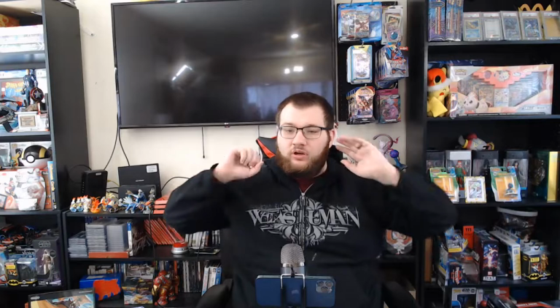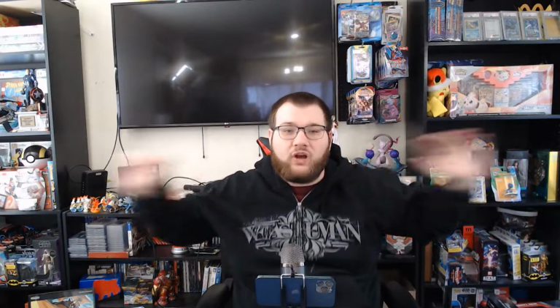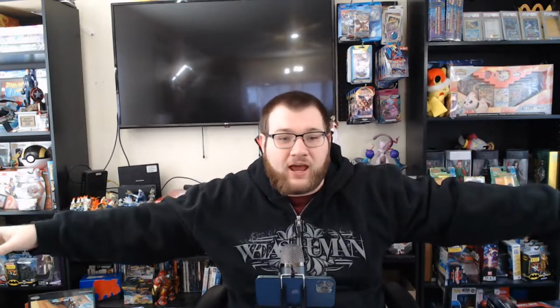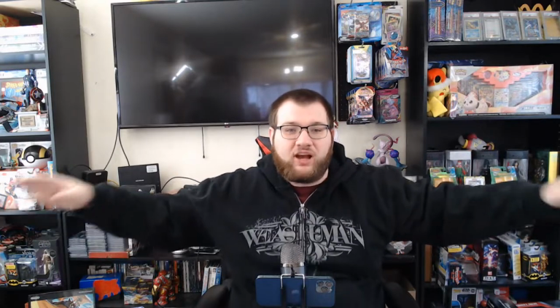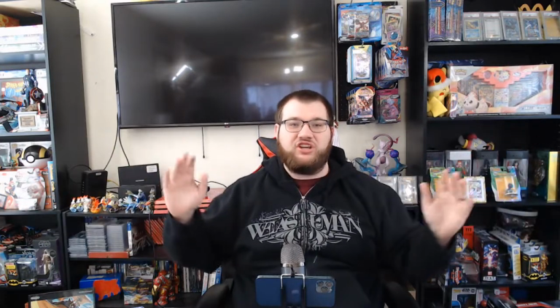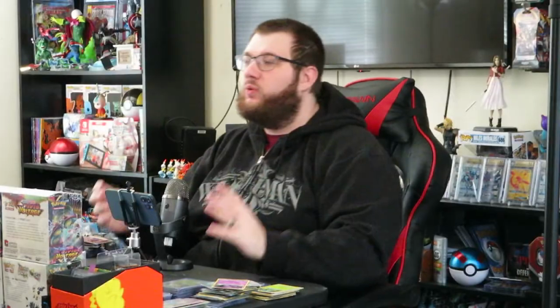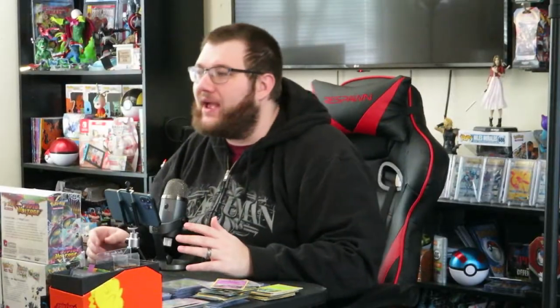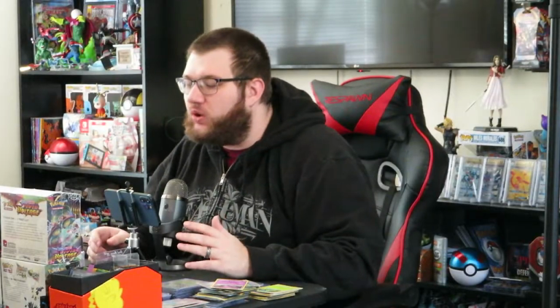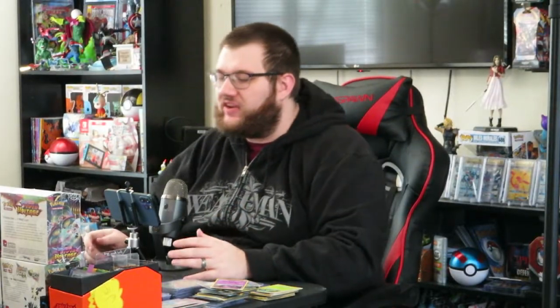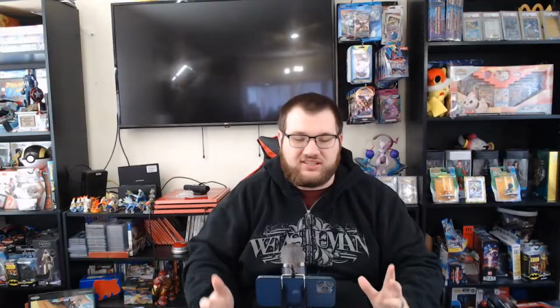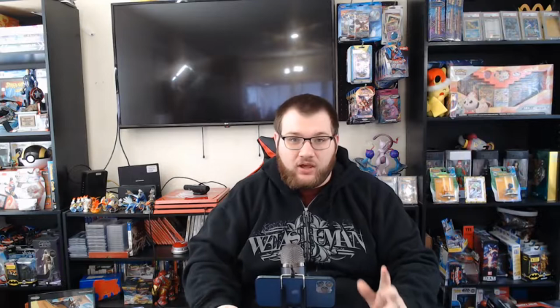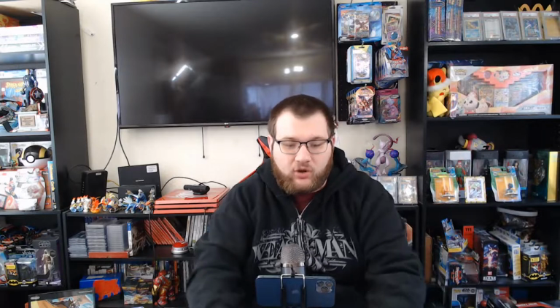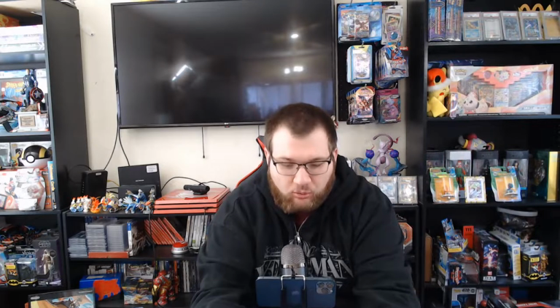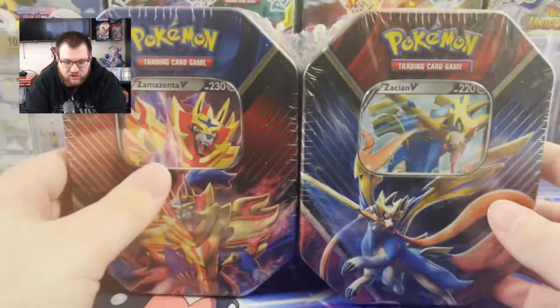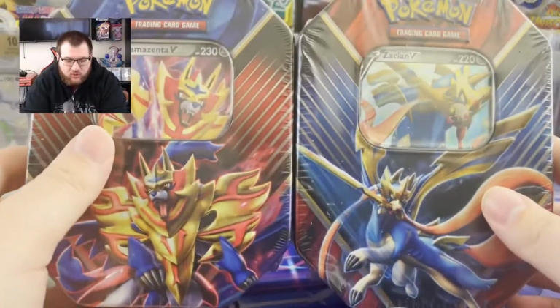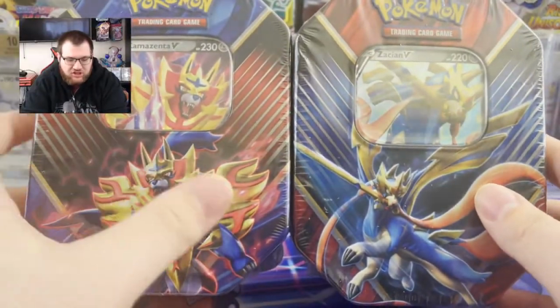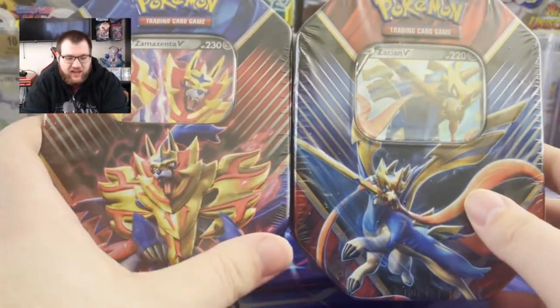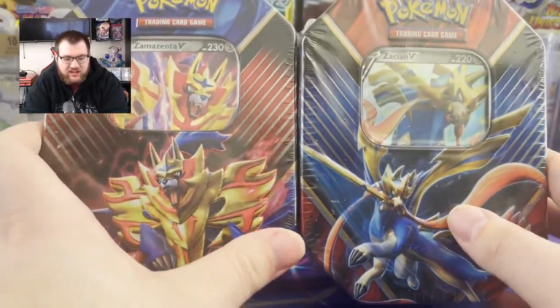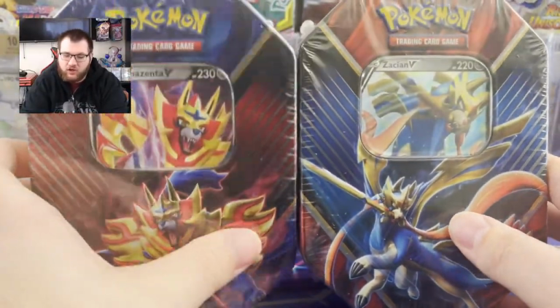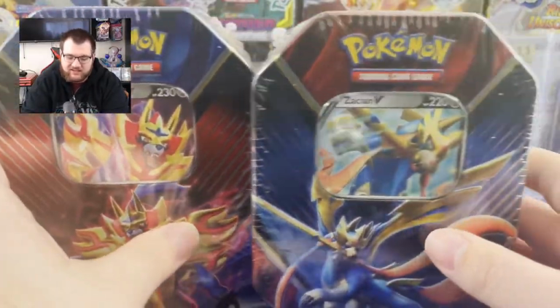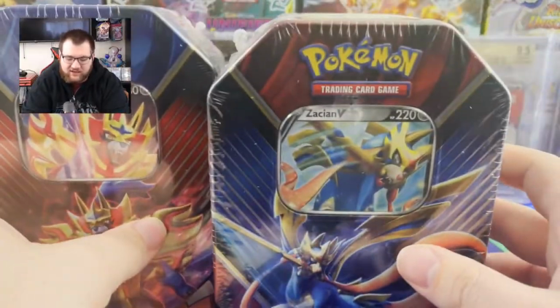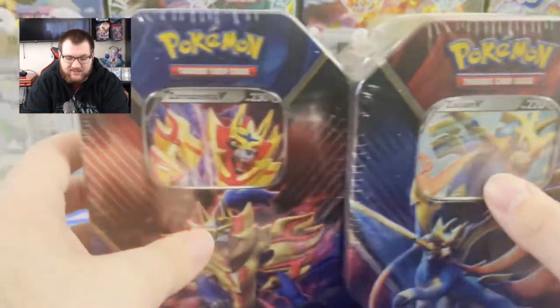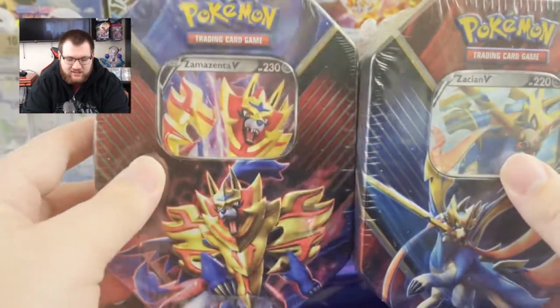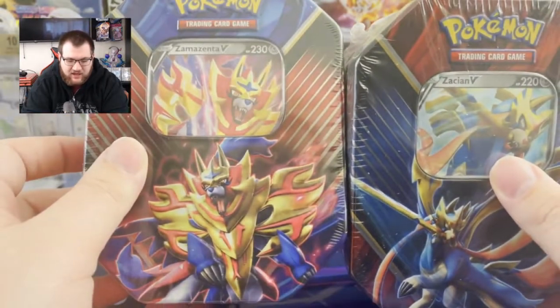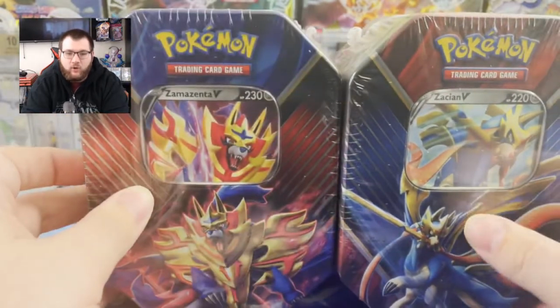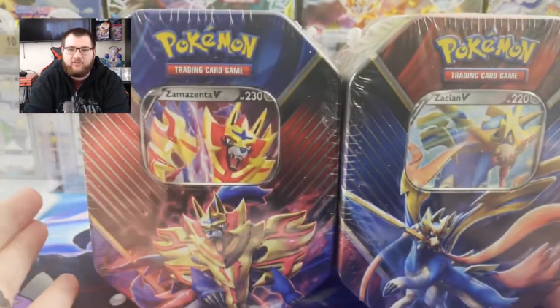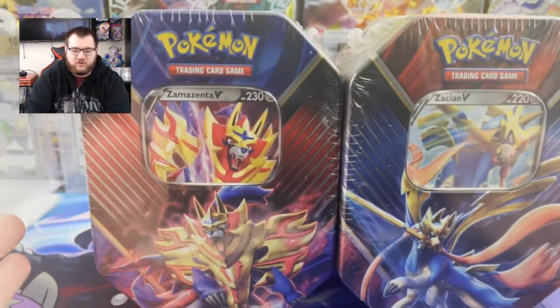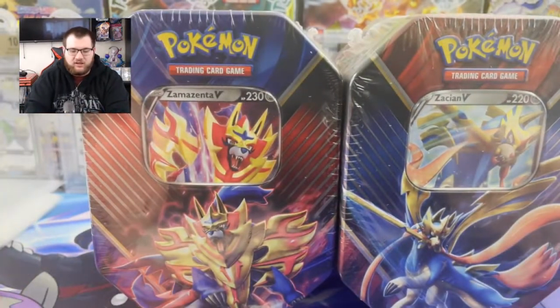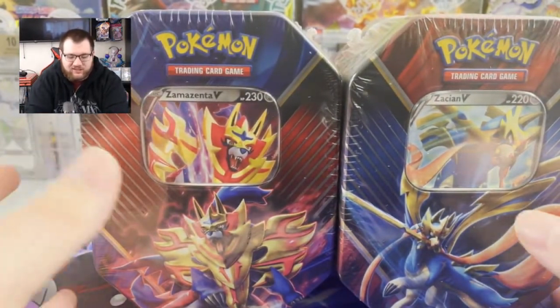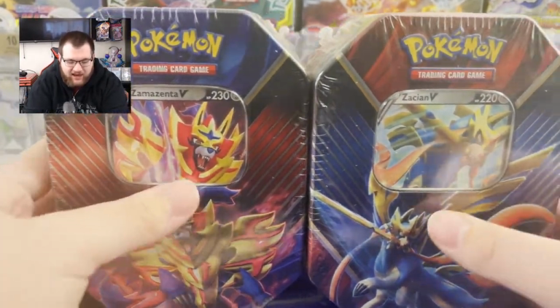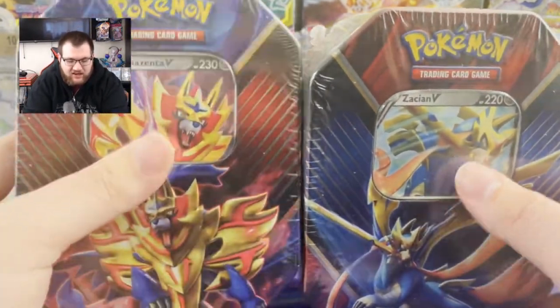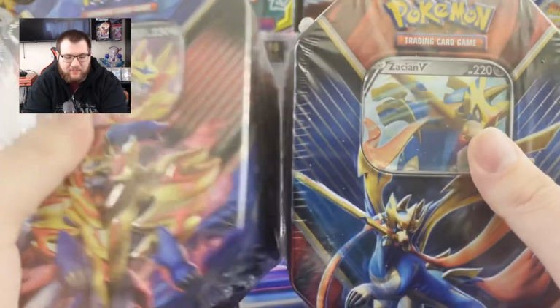What is going on Pokemon Card Nation? Welcome back to another video. Today we are going to open two Legends of Galar tins. We've got Zacian V and Zamazenta V. Without further ado, let's go ahead and get into these bad boys.